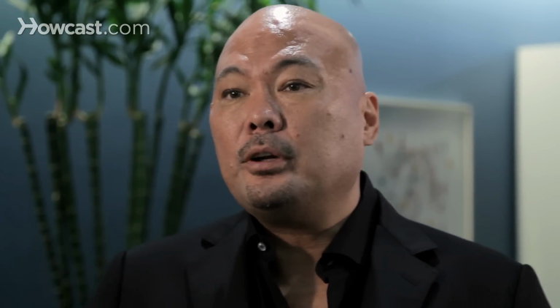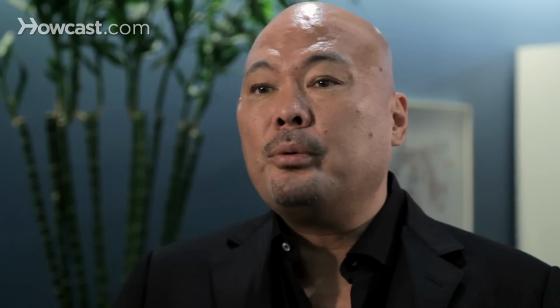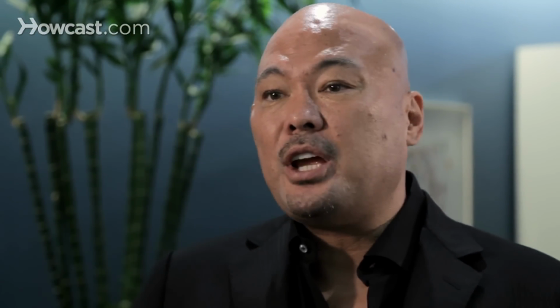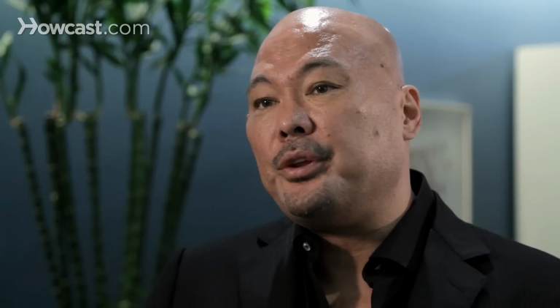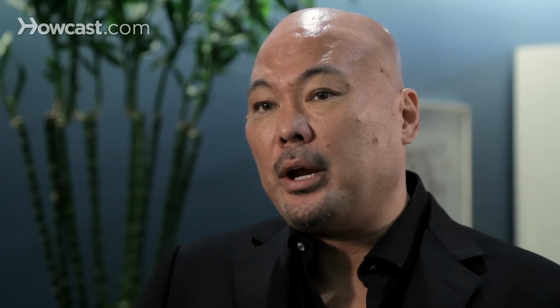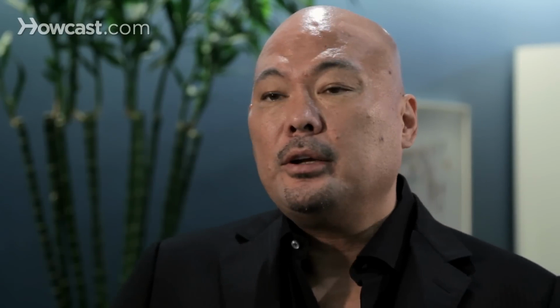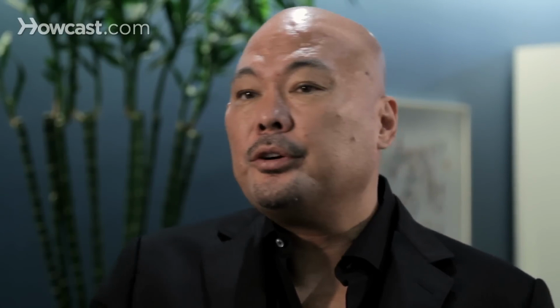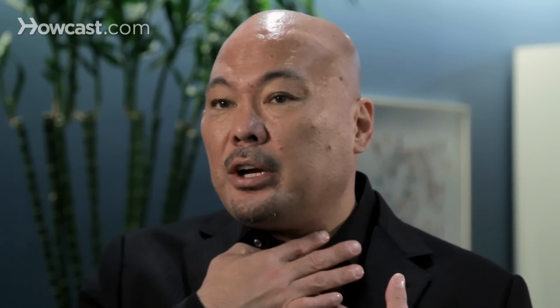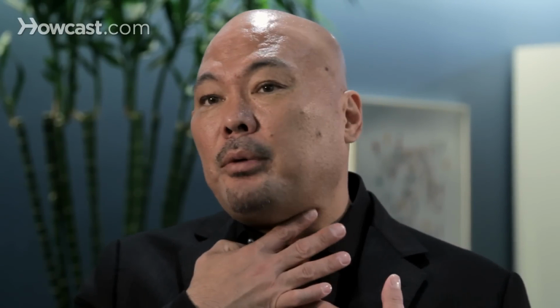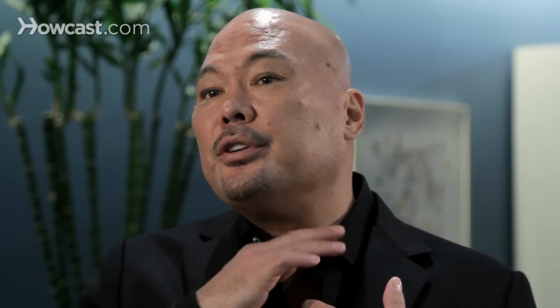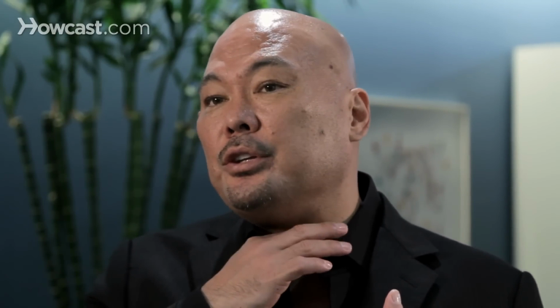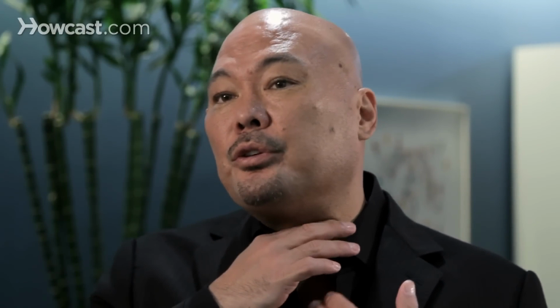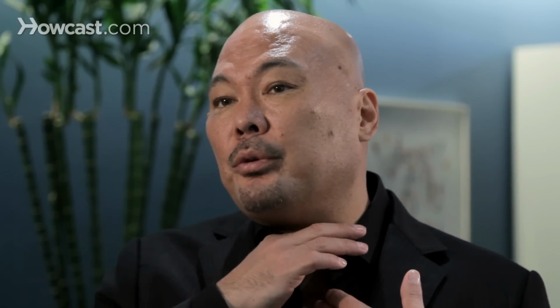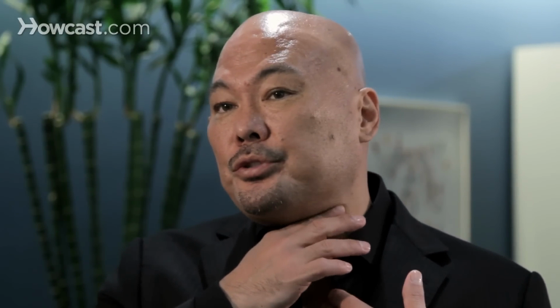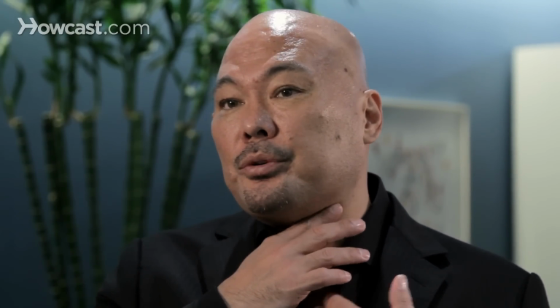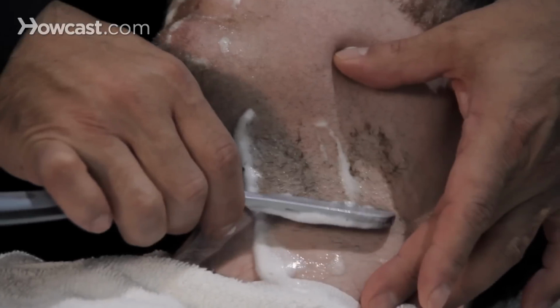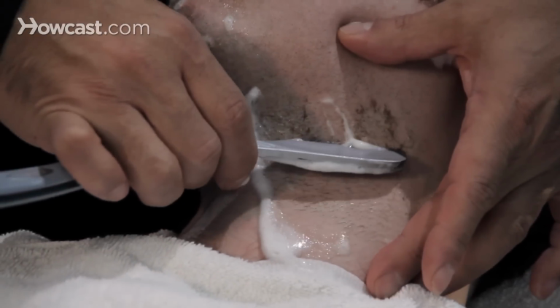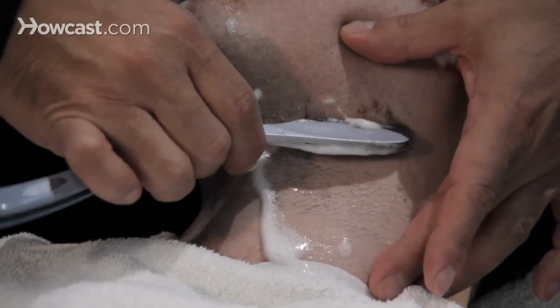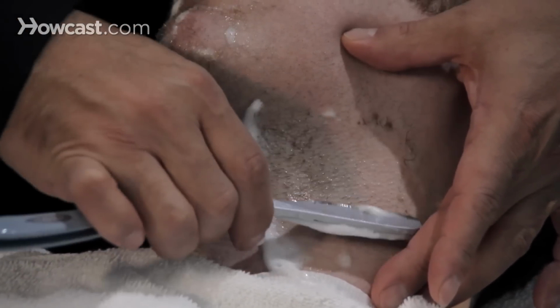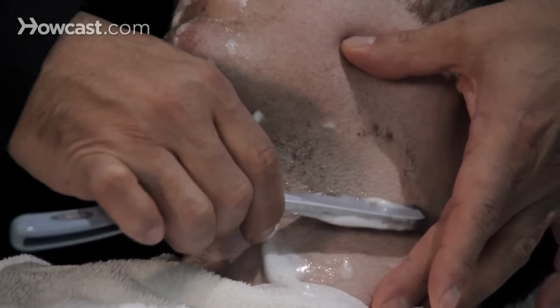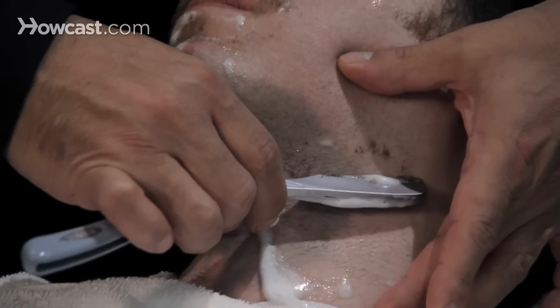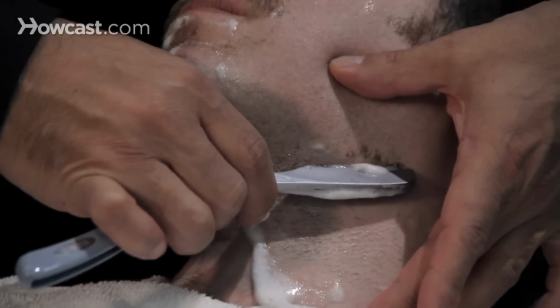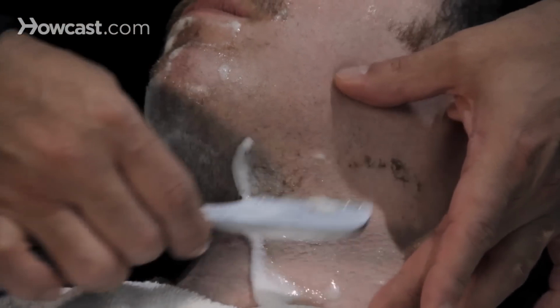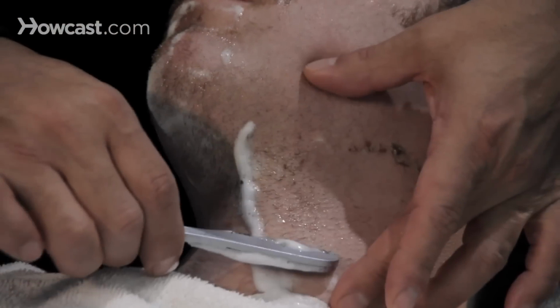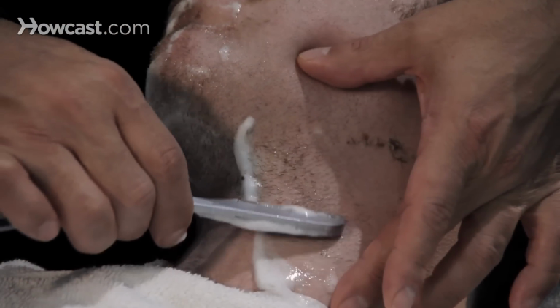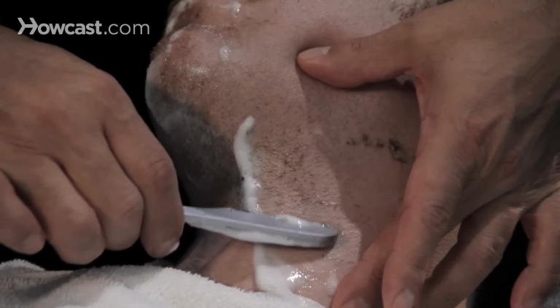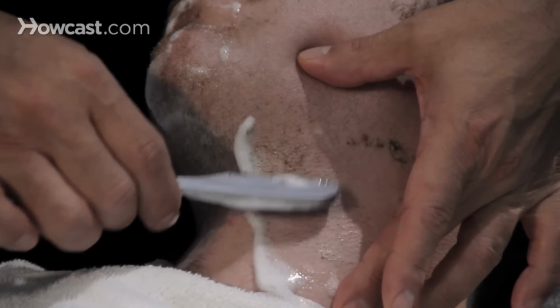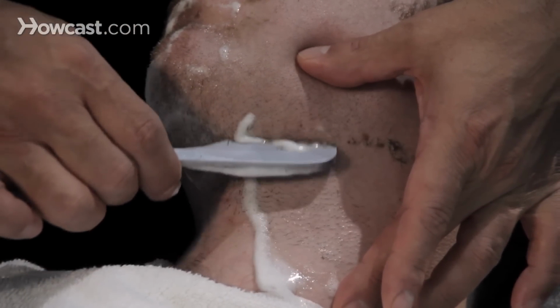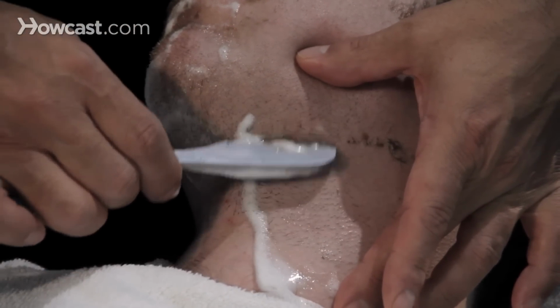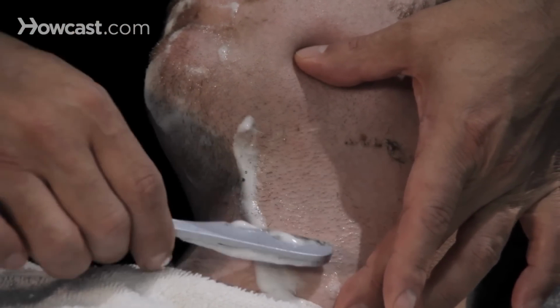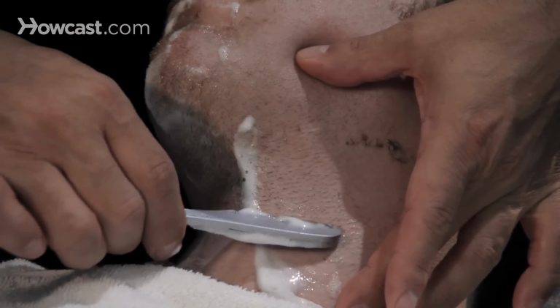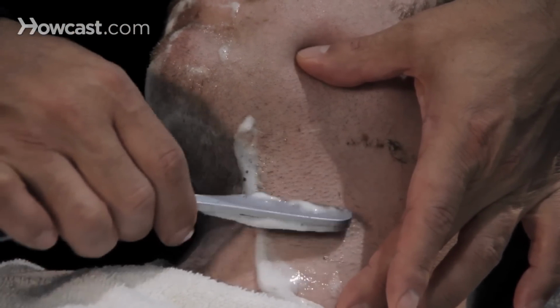Definitely always shave with the grain. Under this area of the skin, the grain usually grows upward, so you're going to shave with the grain. Short, even strokes.